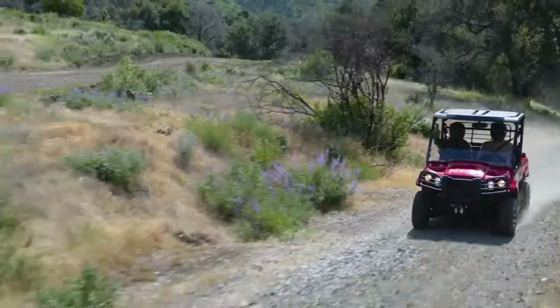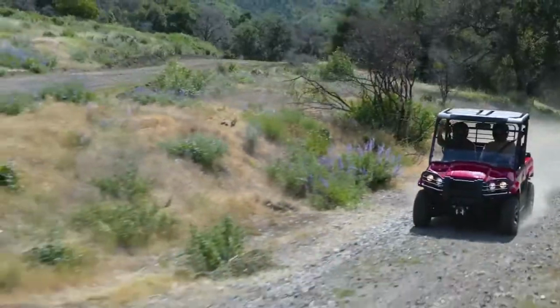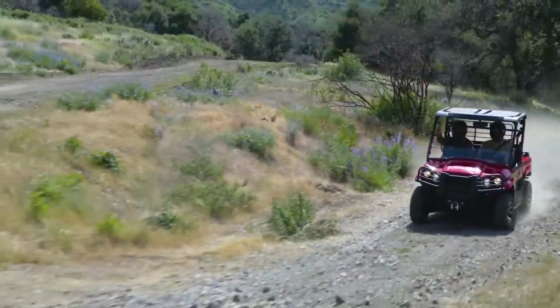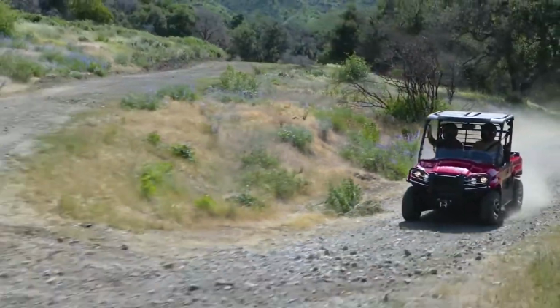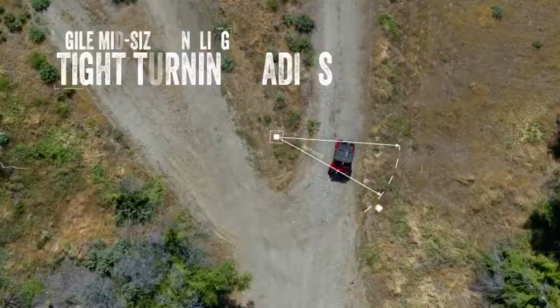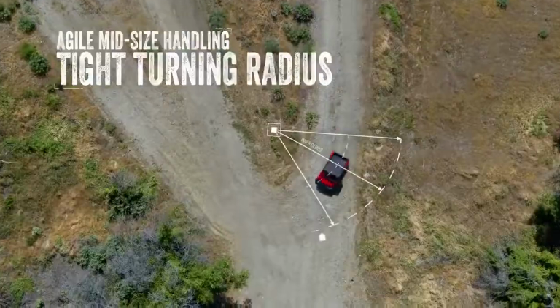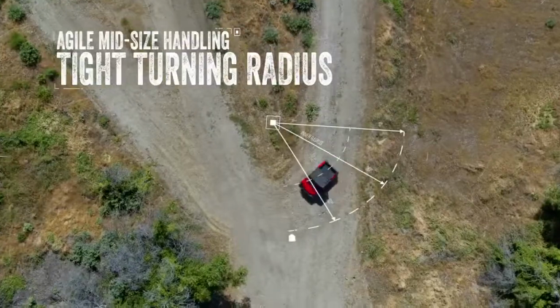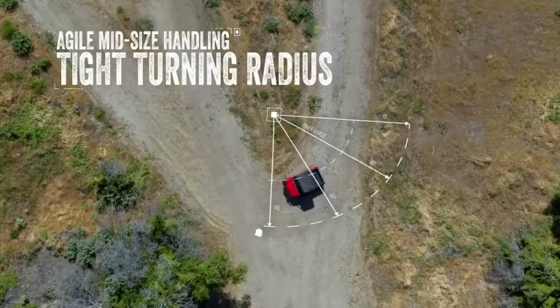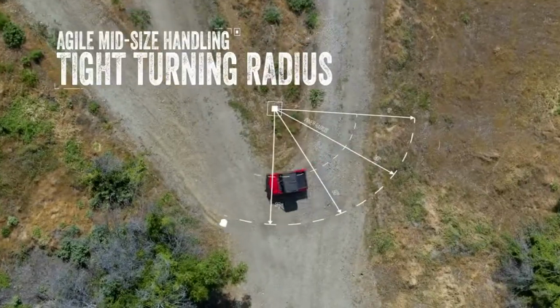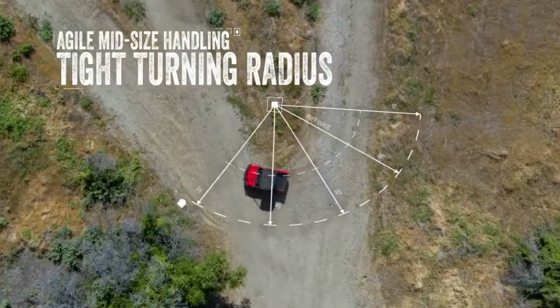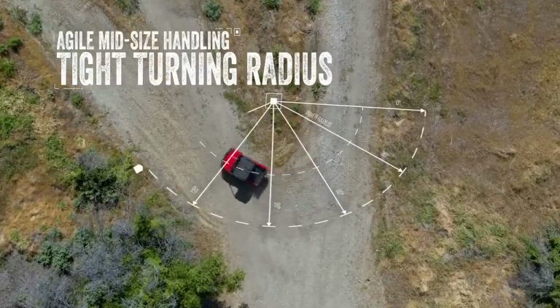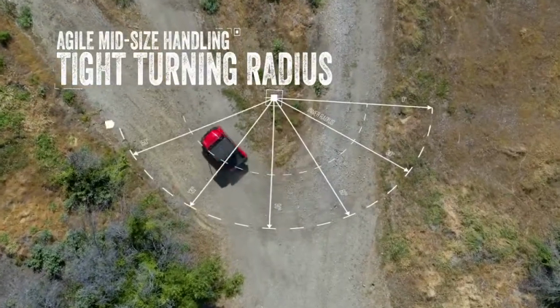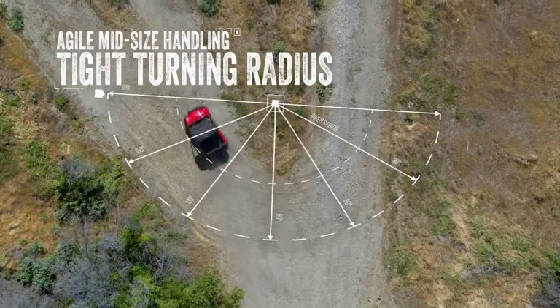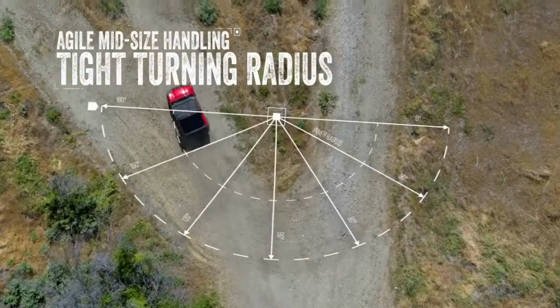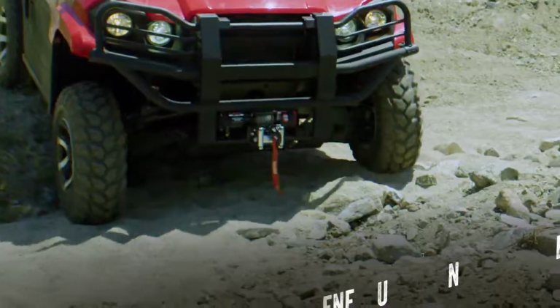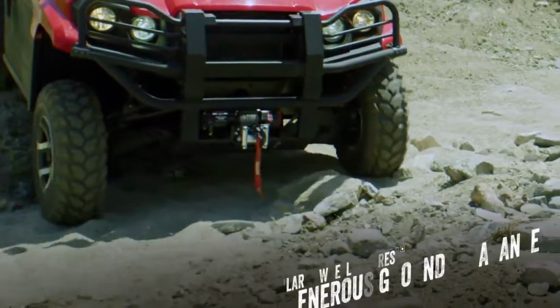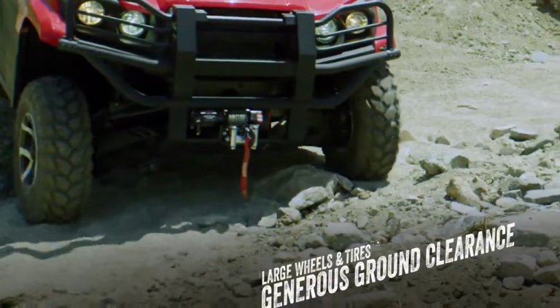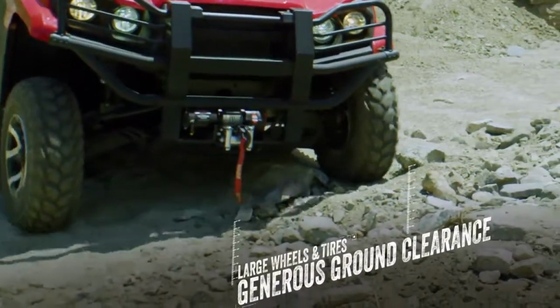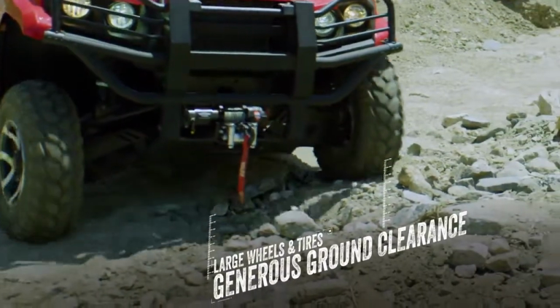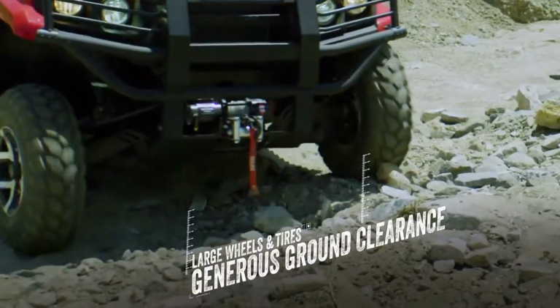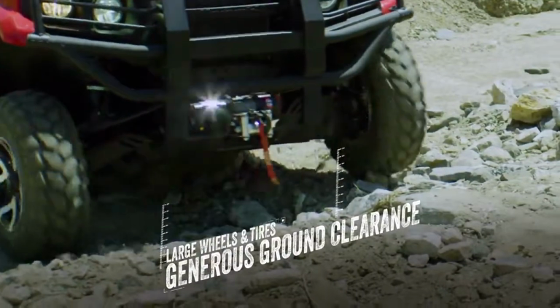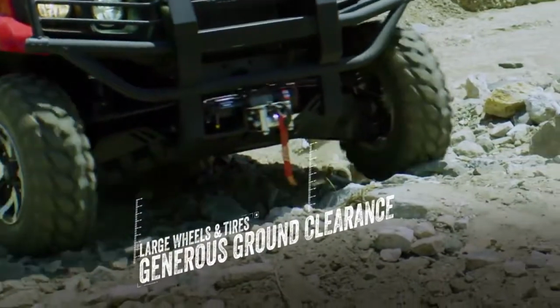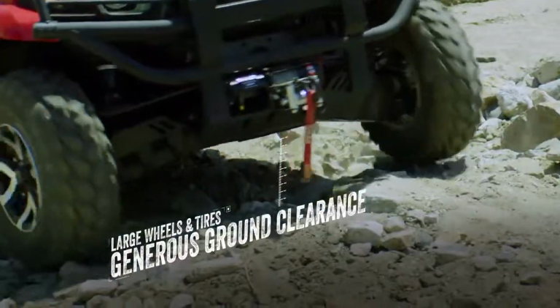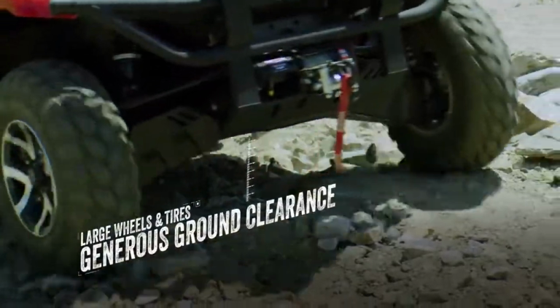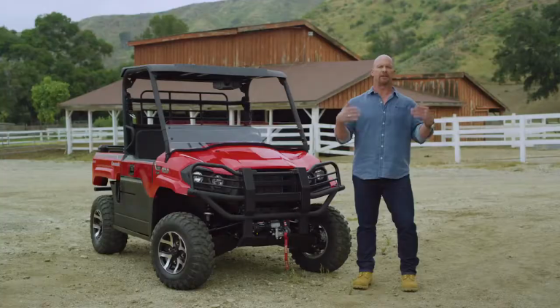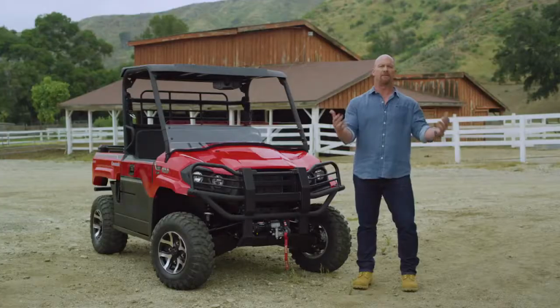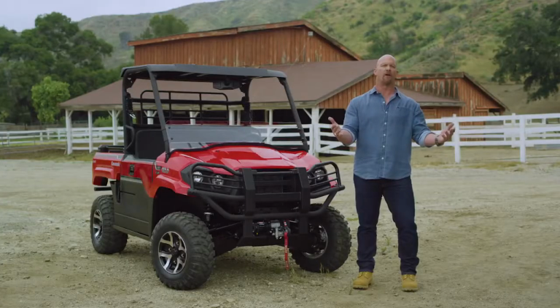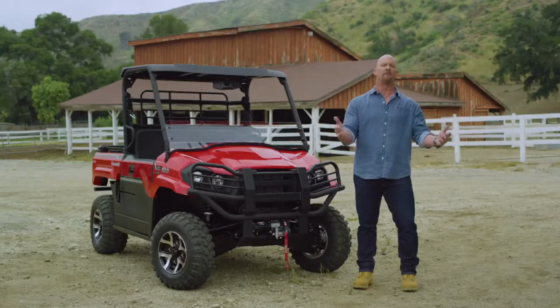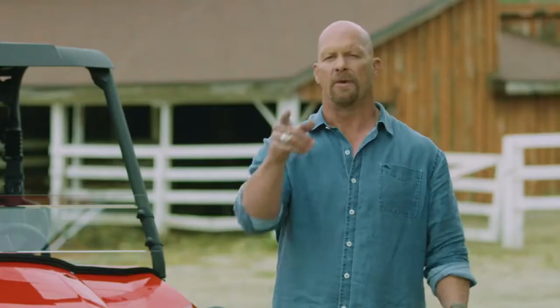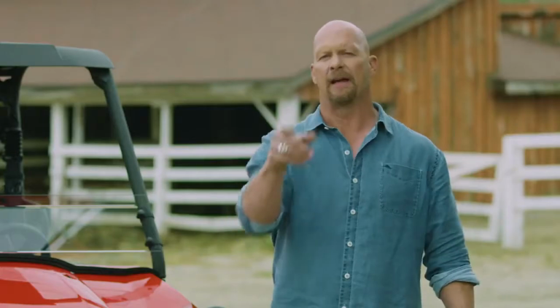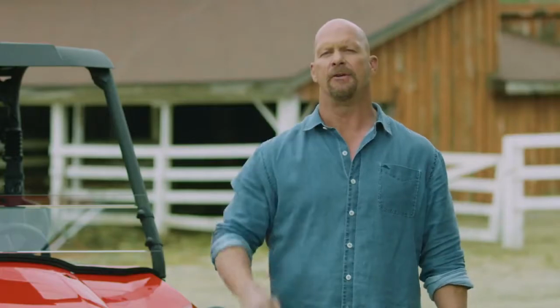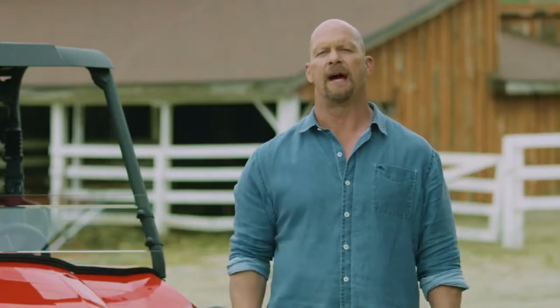And when the trail gets tight, the Mule Pro MX has a tight turning radius, large tires, and plenty of ground clearance. It's built to get you farther without letting you down.